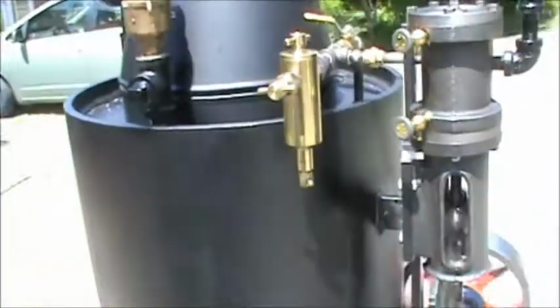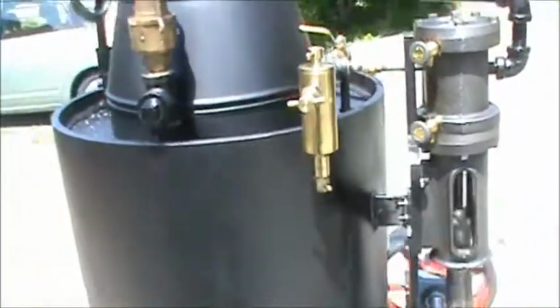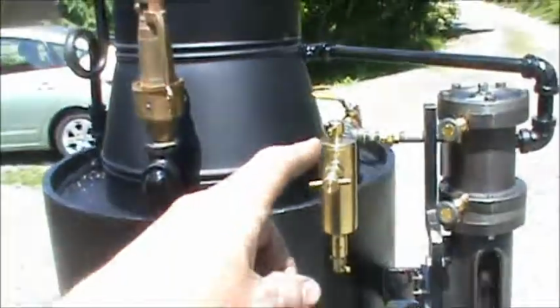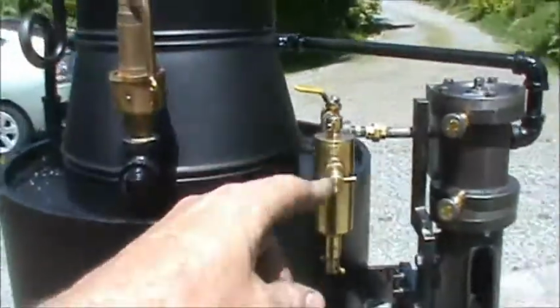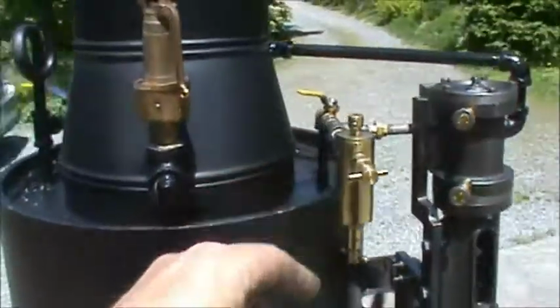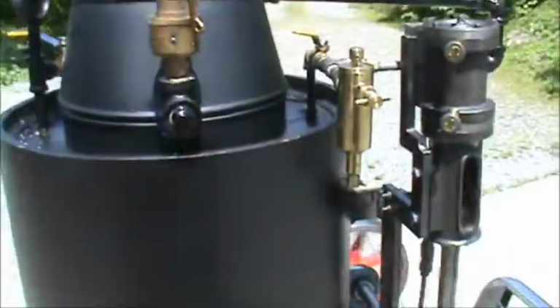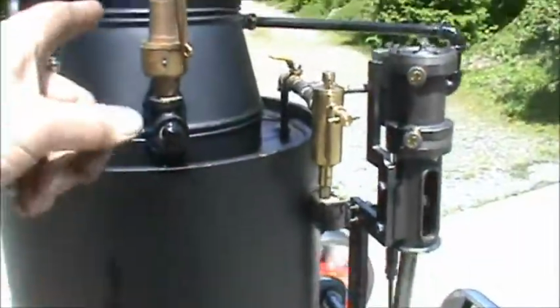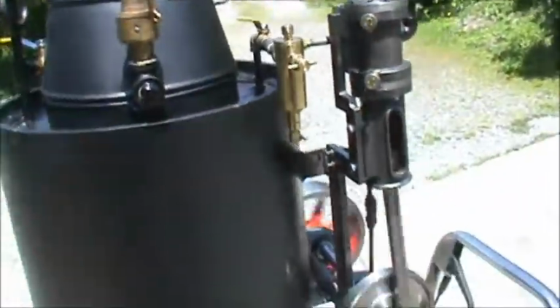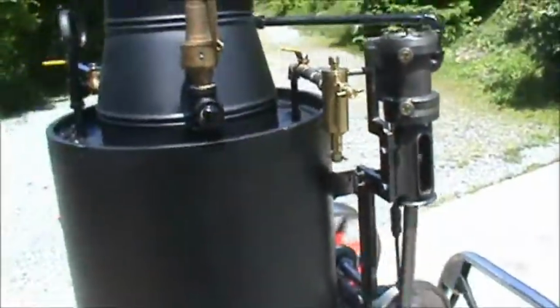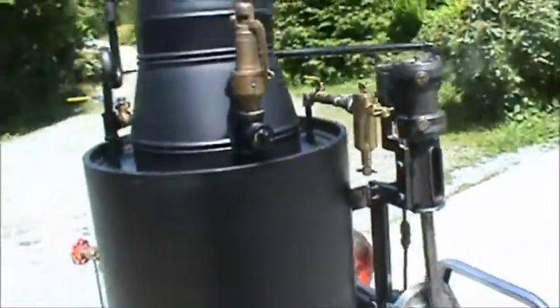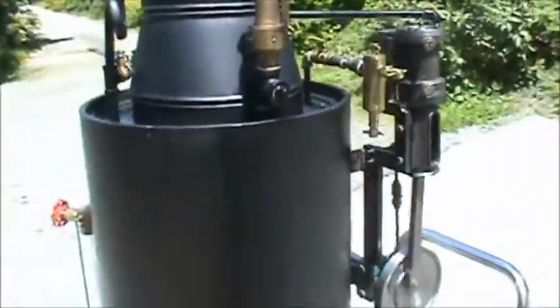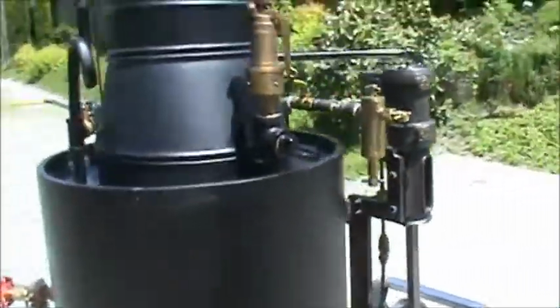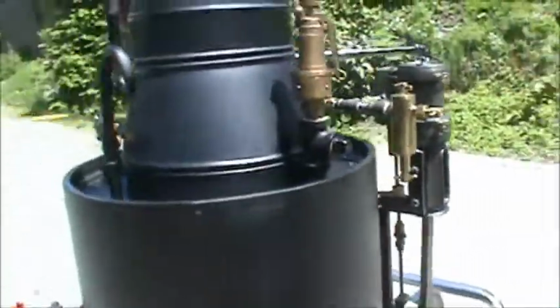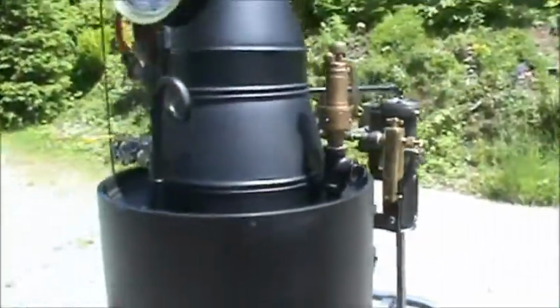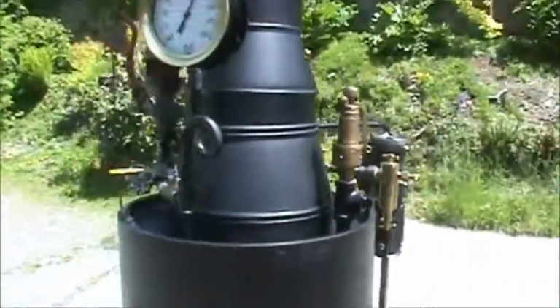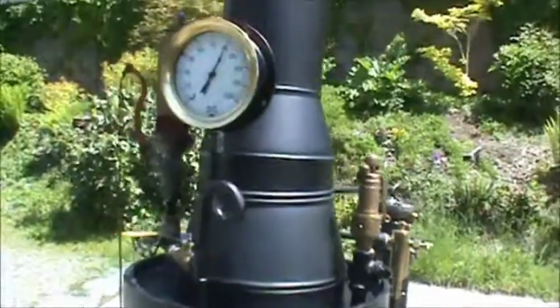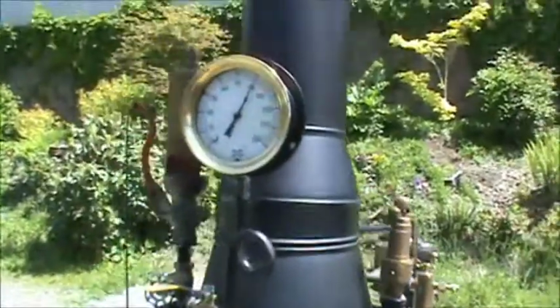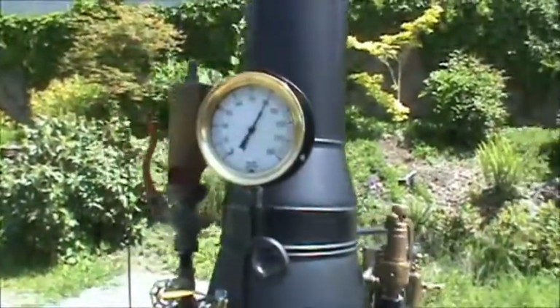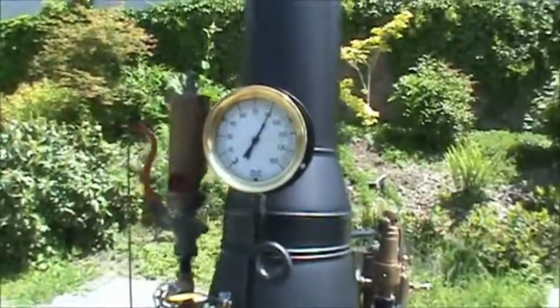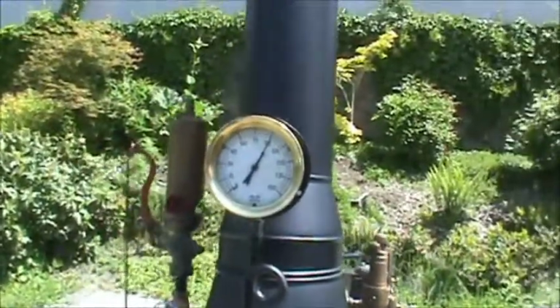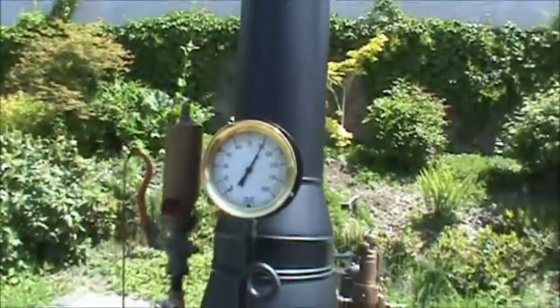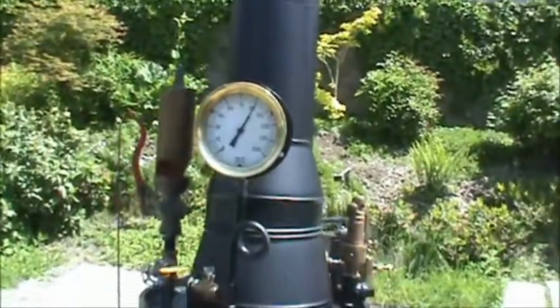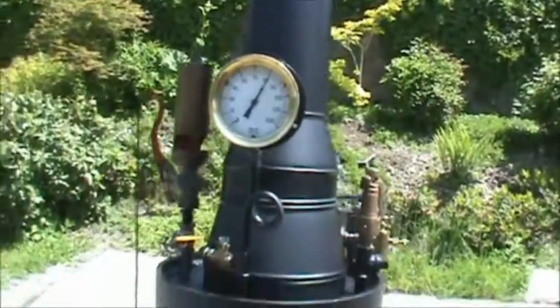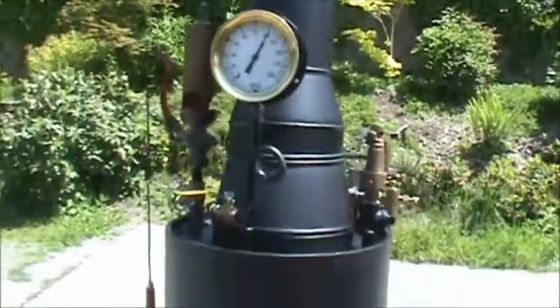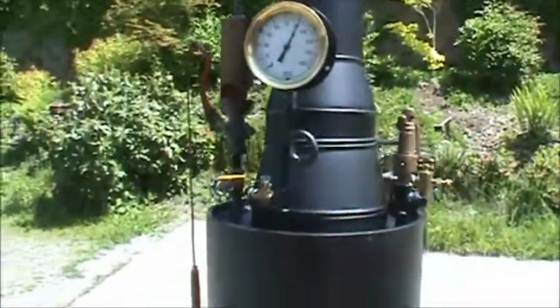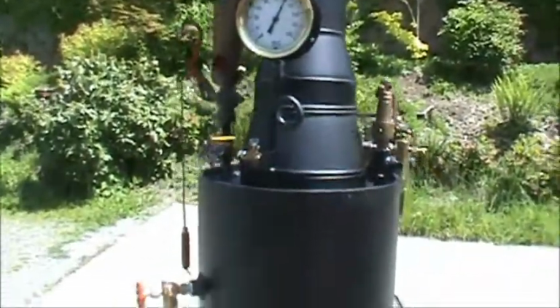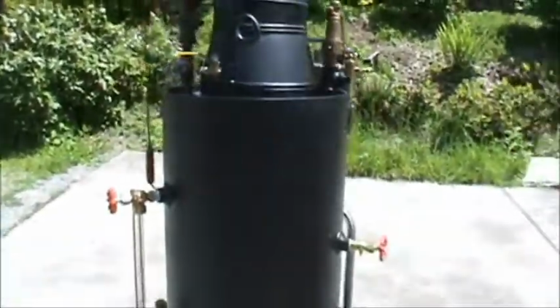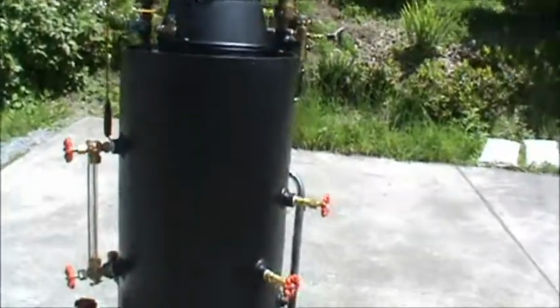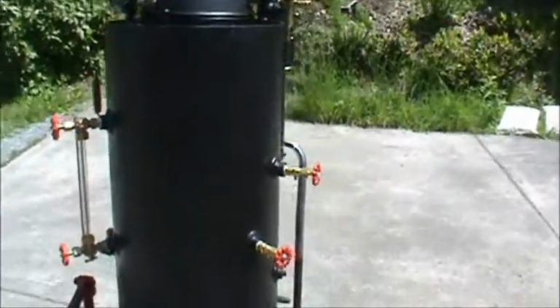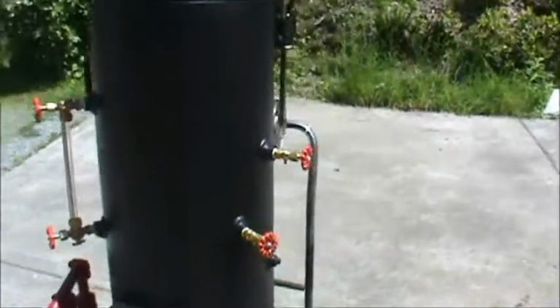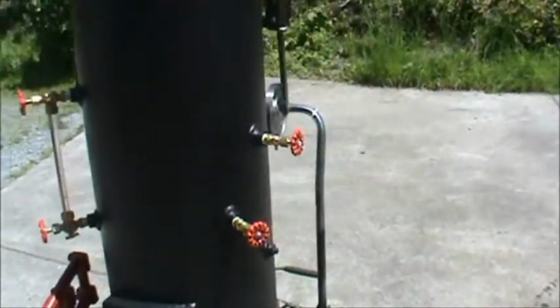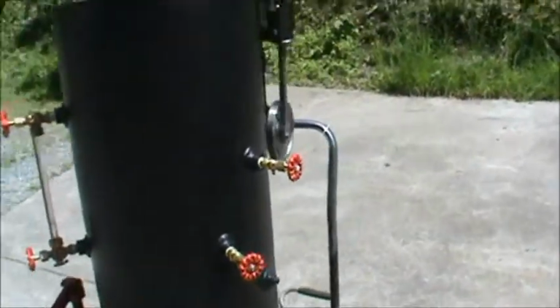Boiler right here. Pop-off valve on the boiler set at 125. It's been running here for a while holding pressure at about 90 pounds. Looks good. Tri-cox on it.